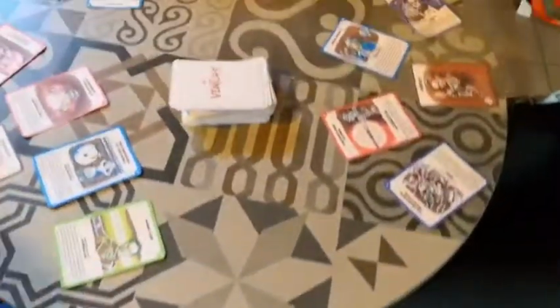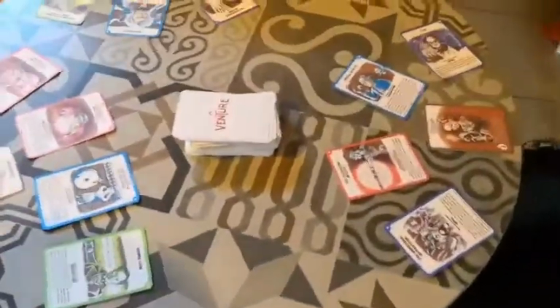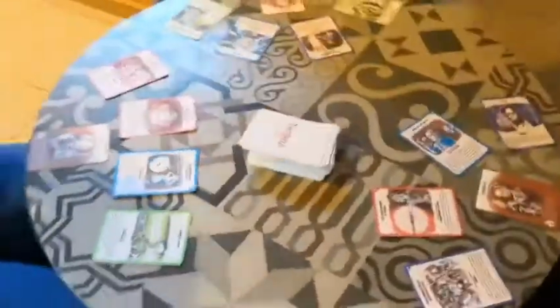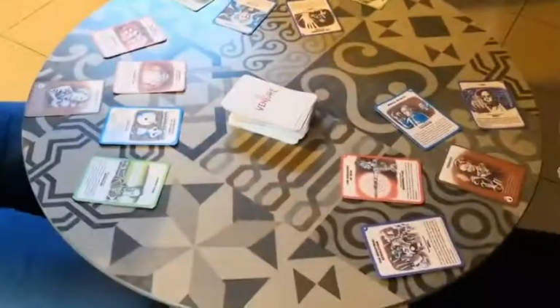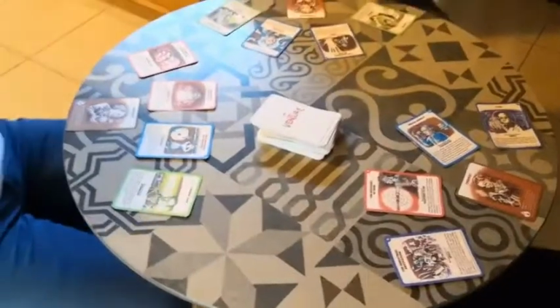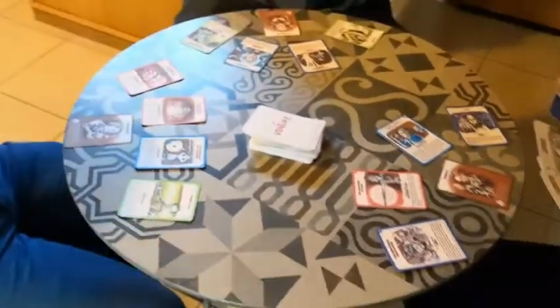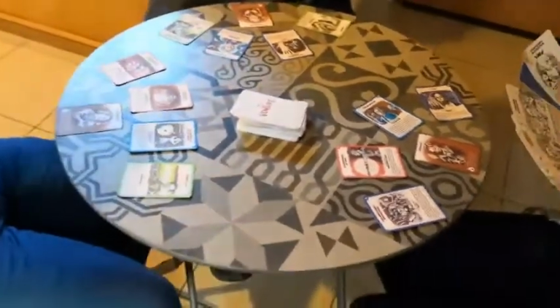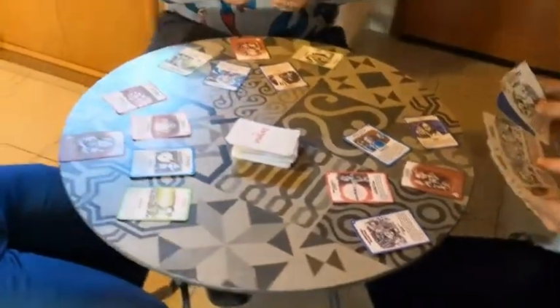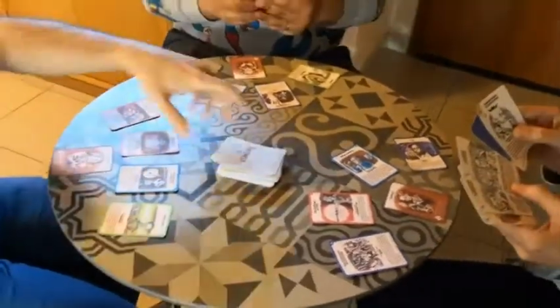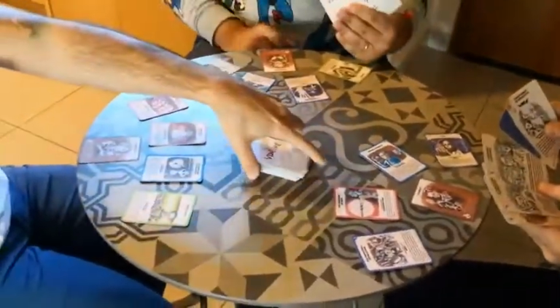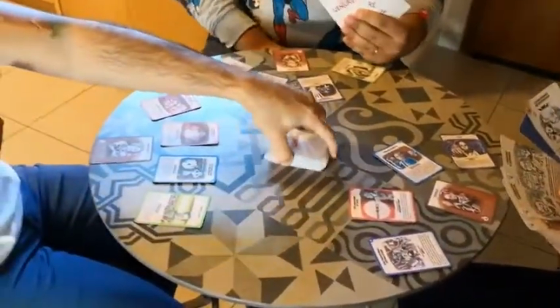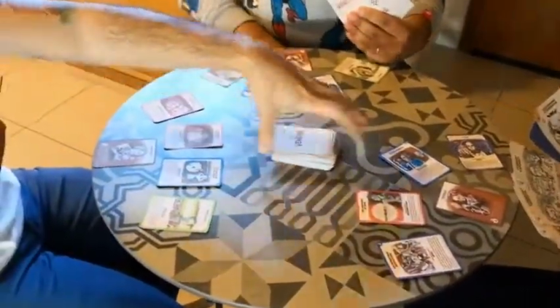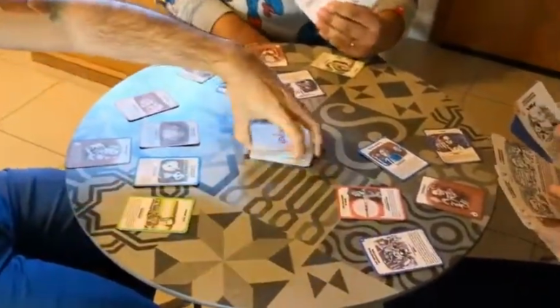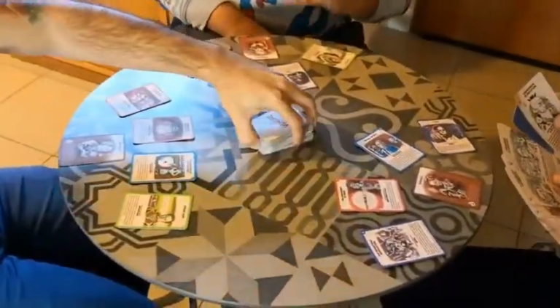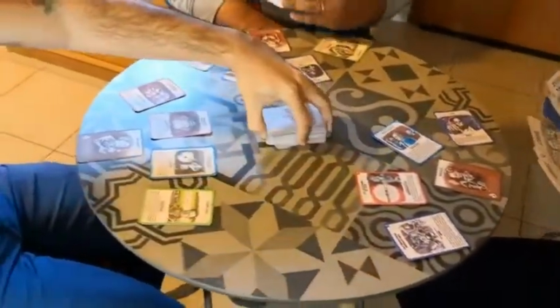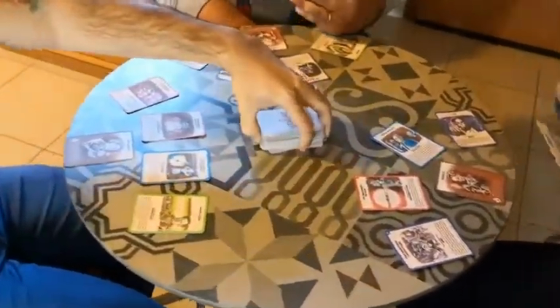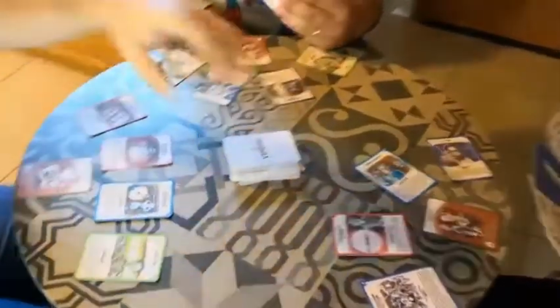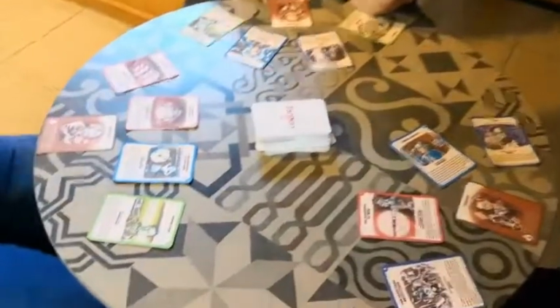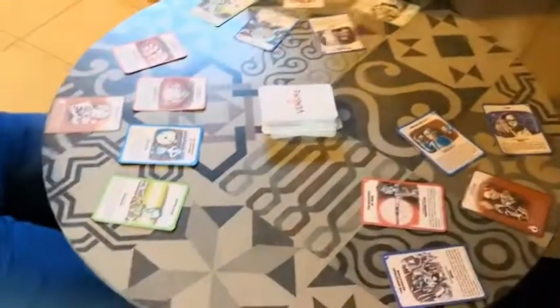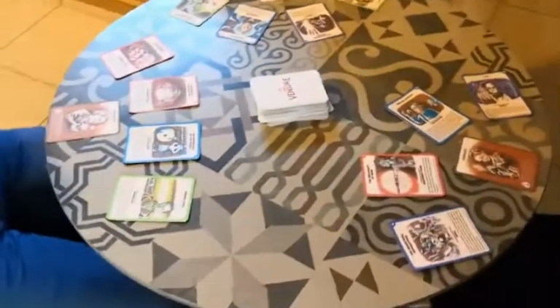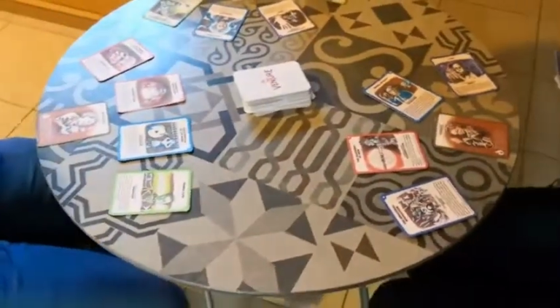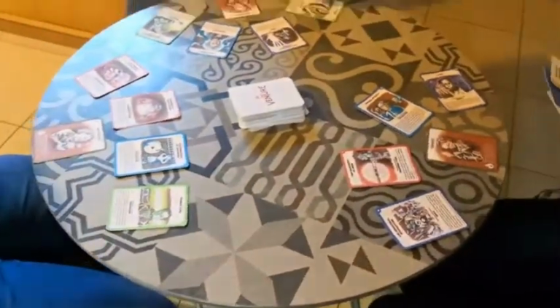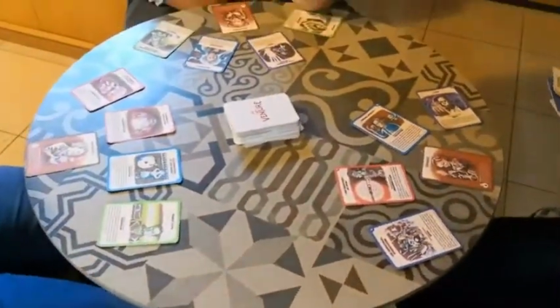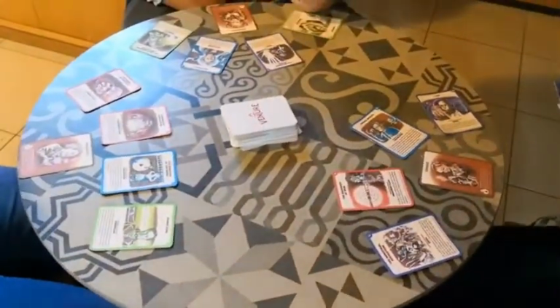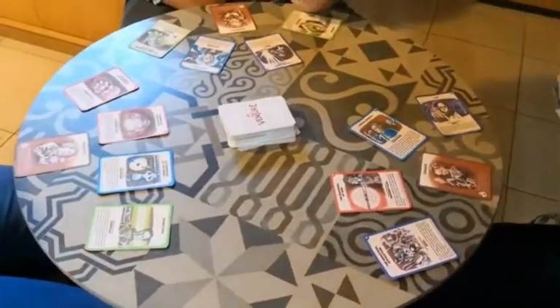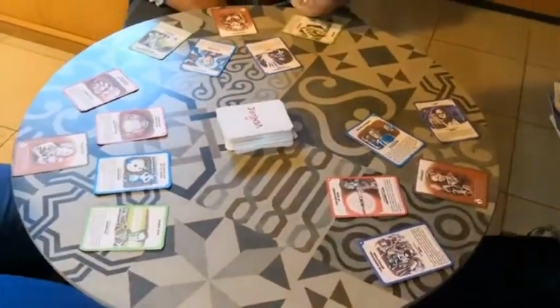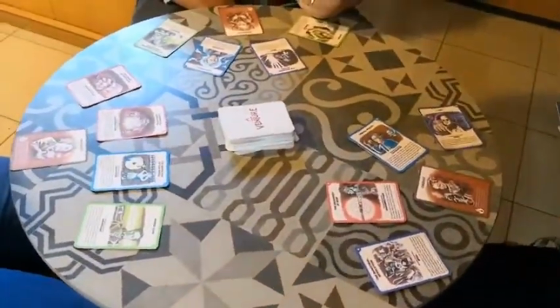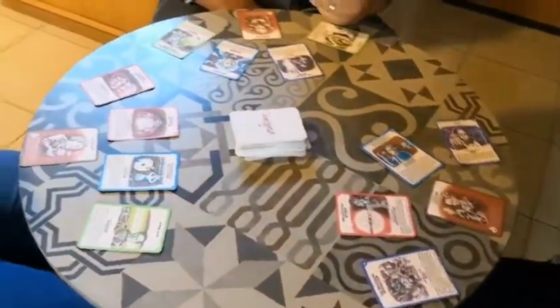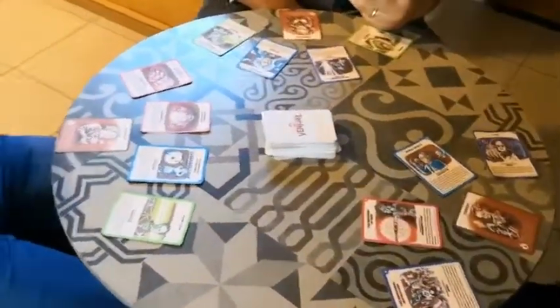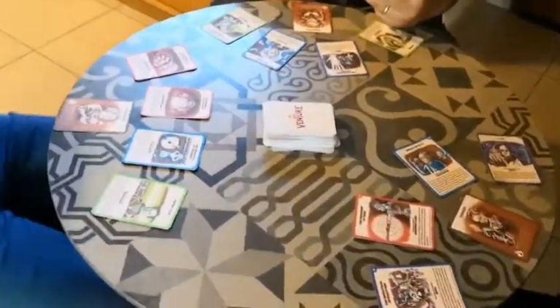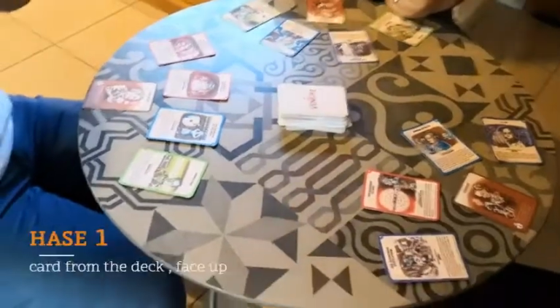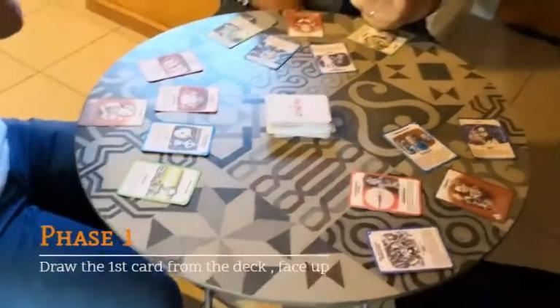That number indicates who starts the game. In a game of 12 mission cards or 3 players, the top card would be number 12, and that means Giuseppe starts.